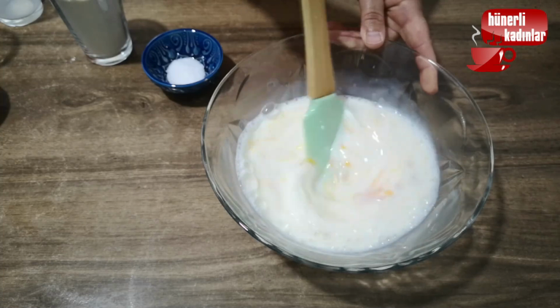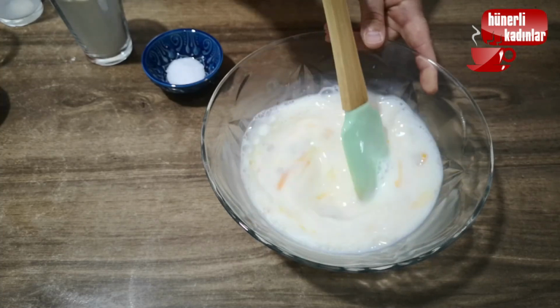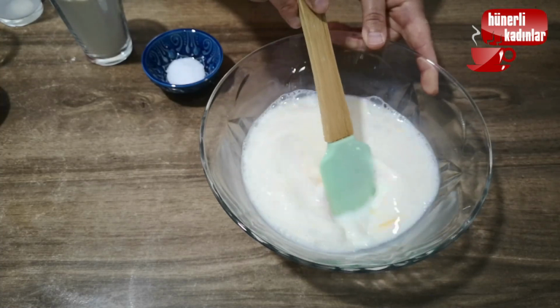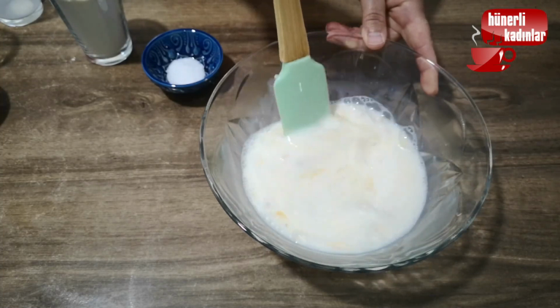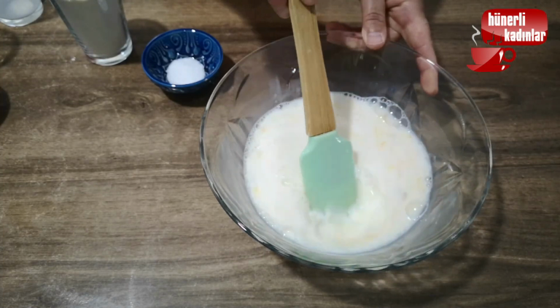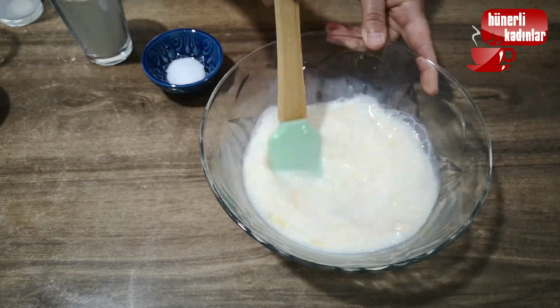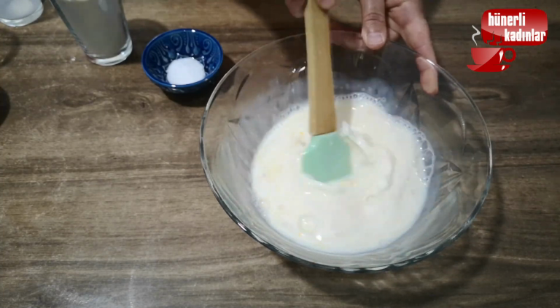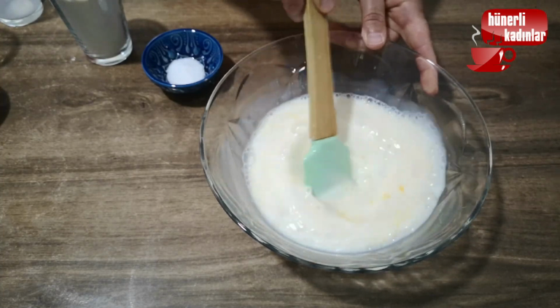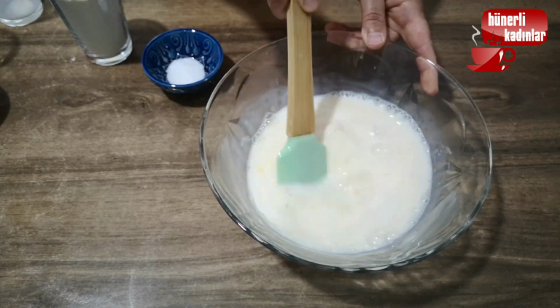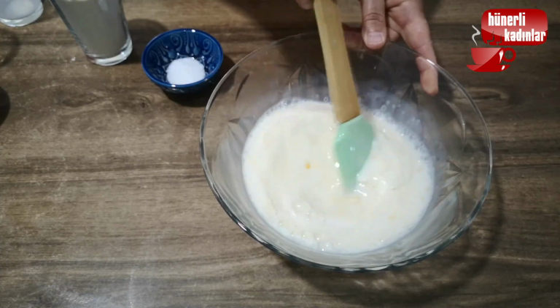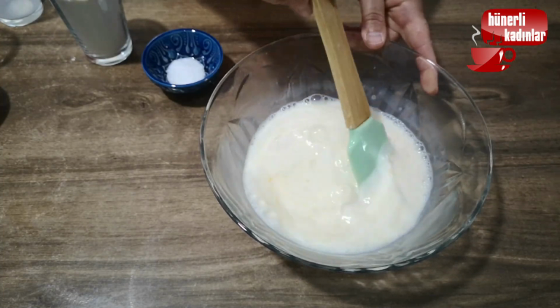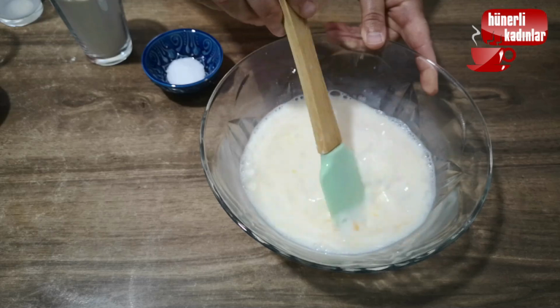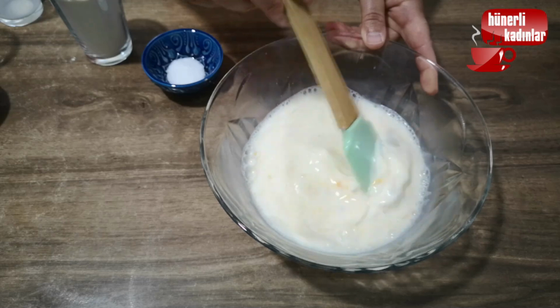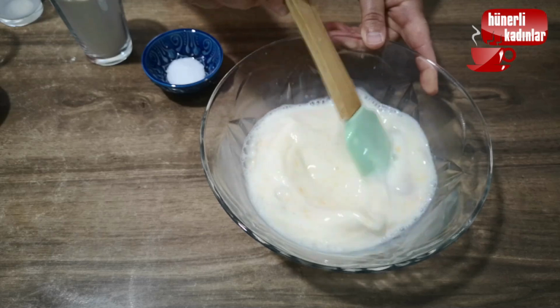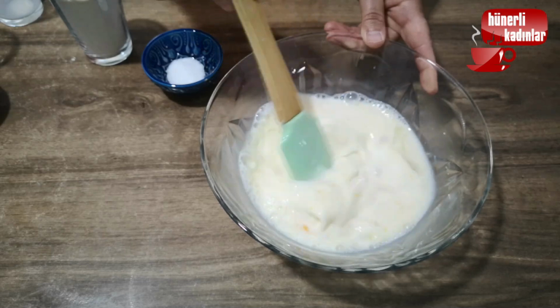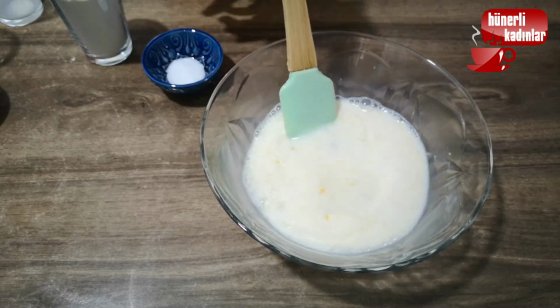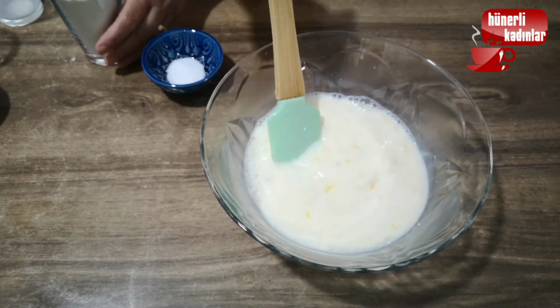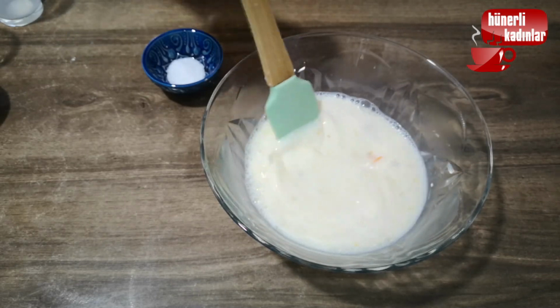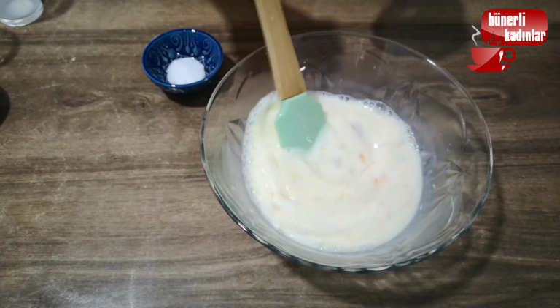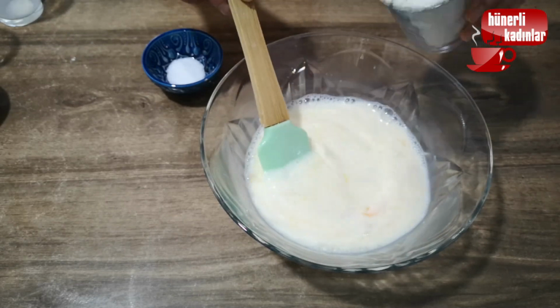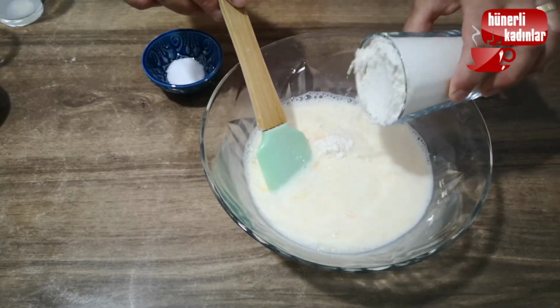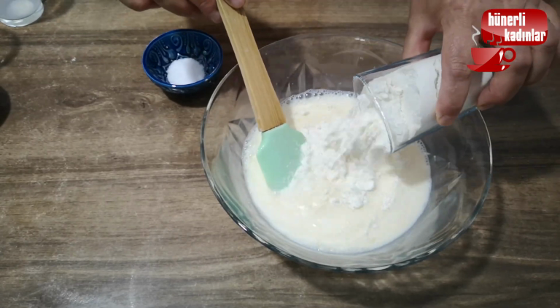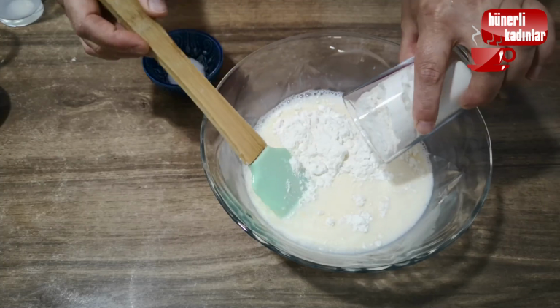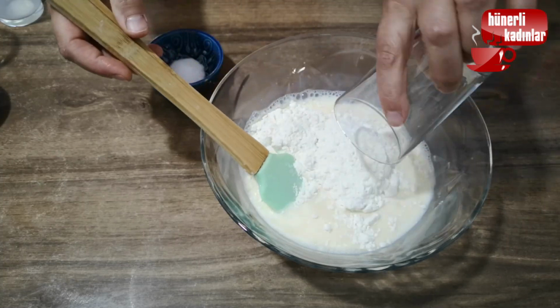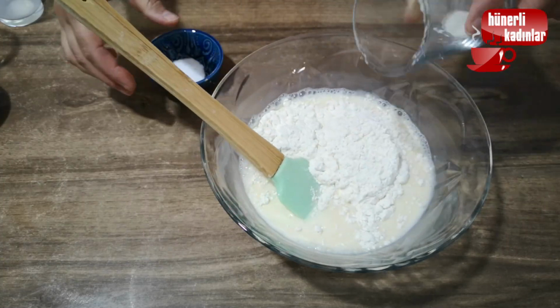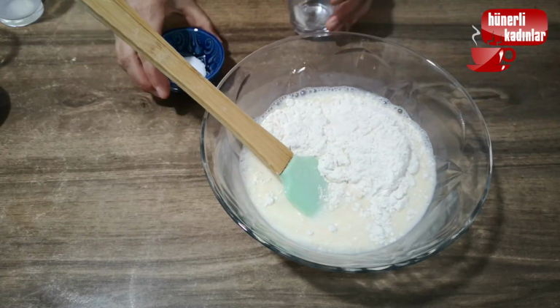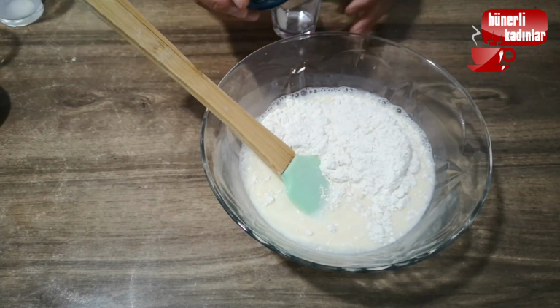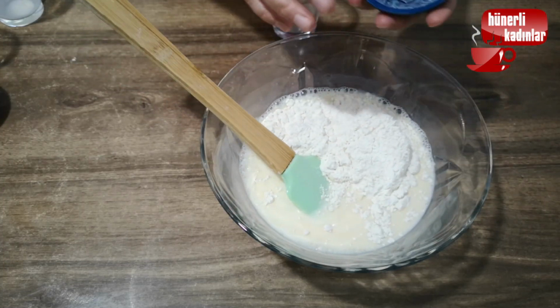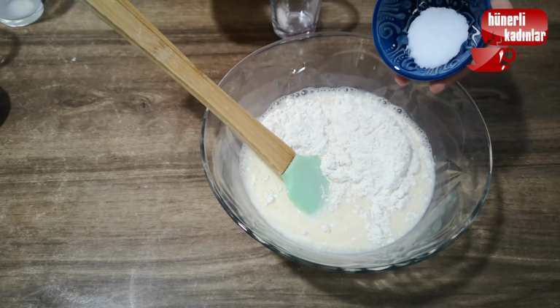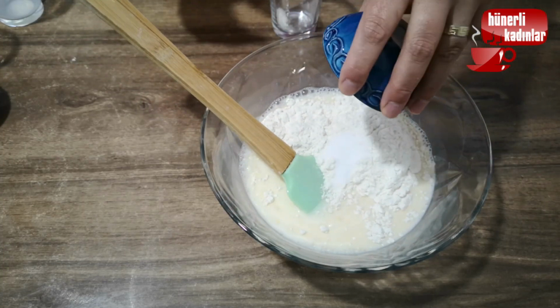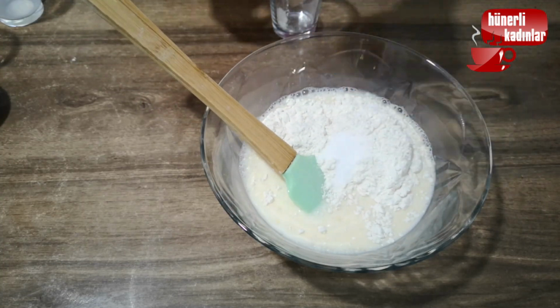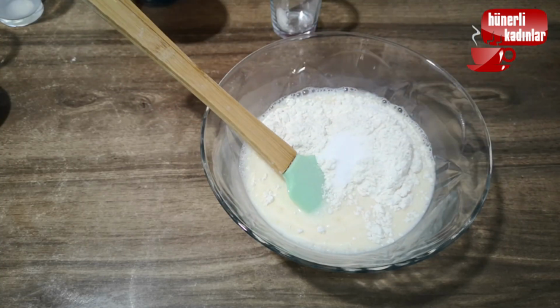I'm going to leave the right hand corner and go ahead and leave it in the bag. I'm going to put it in the bag, then break it down below.